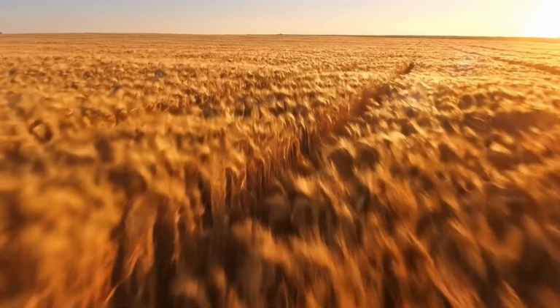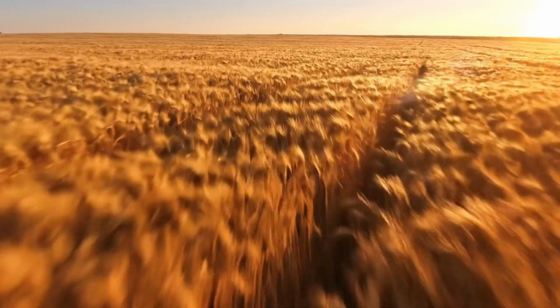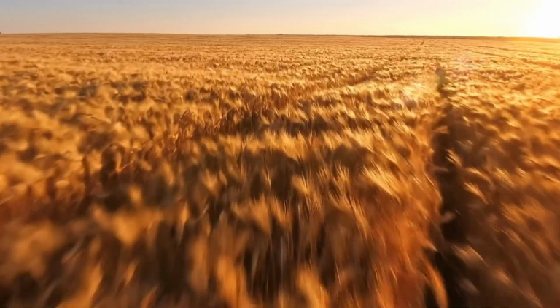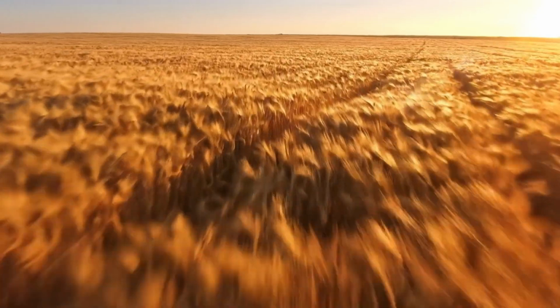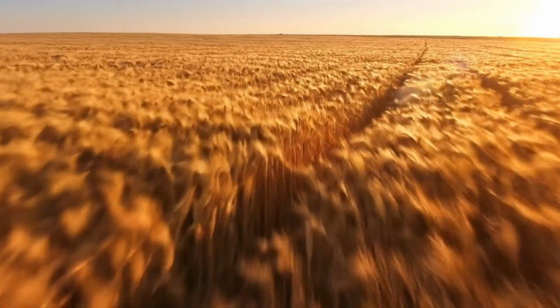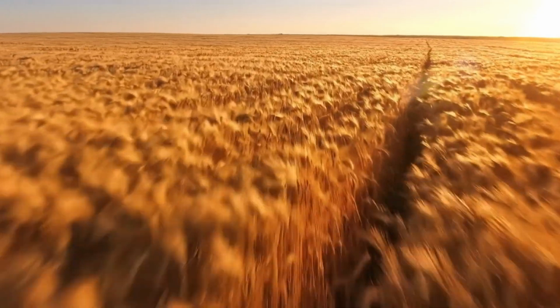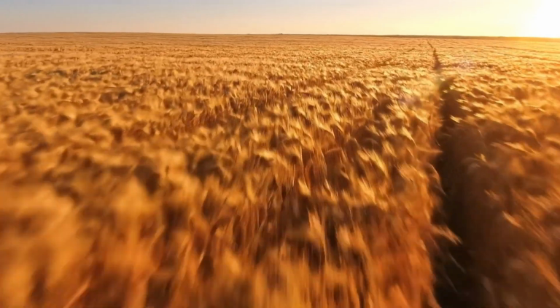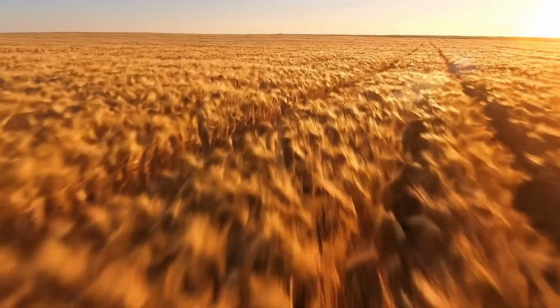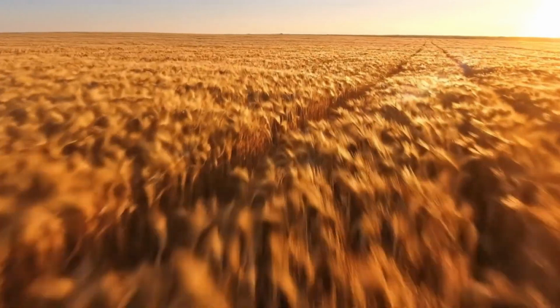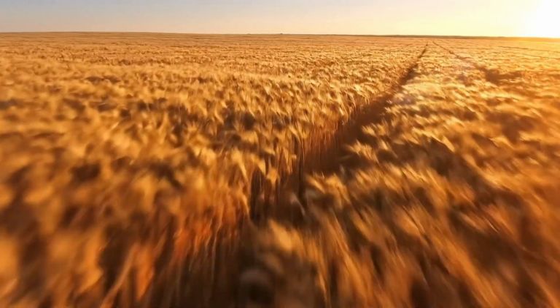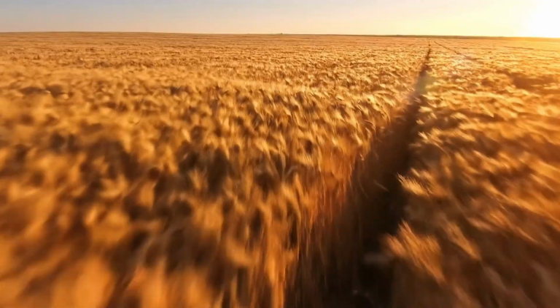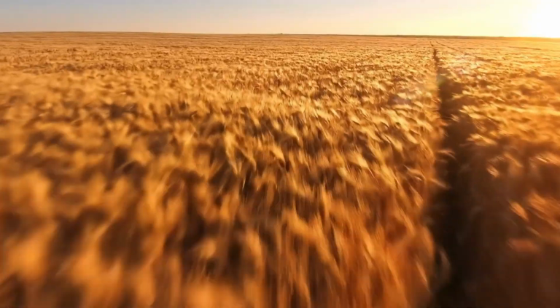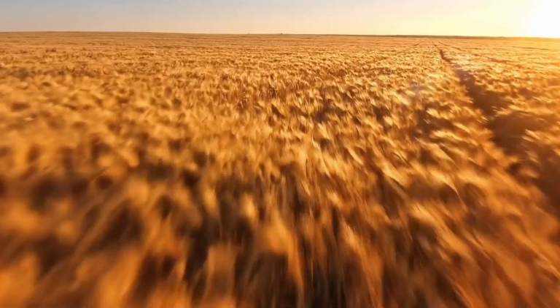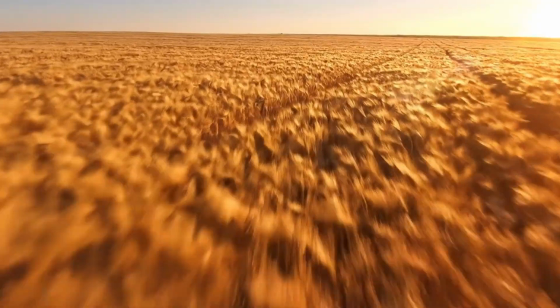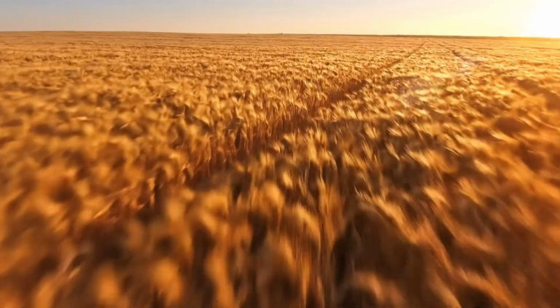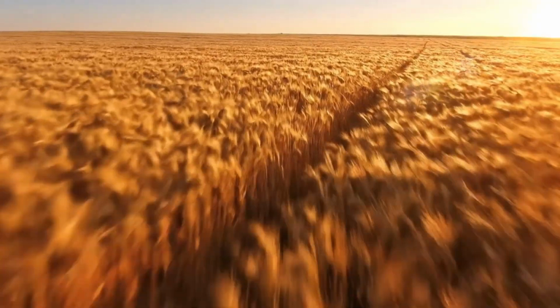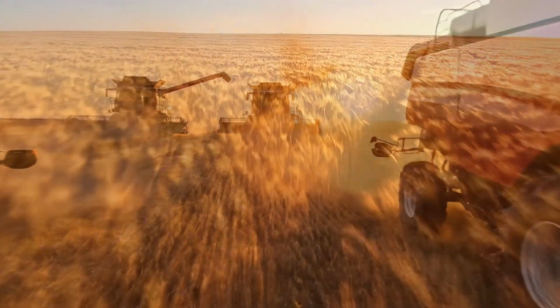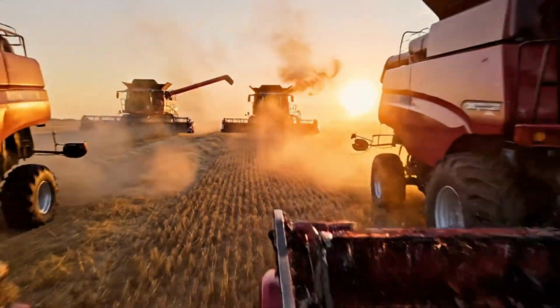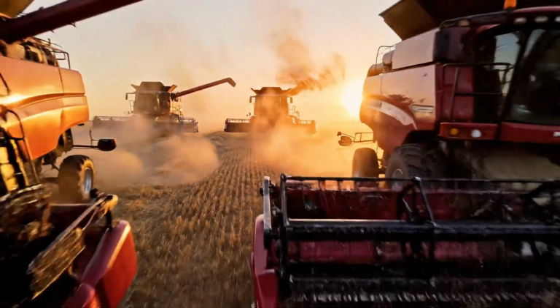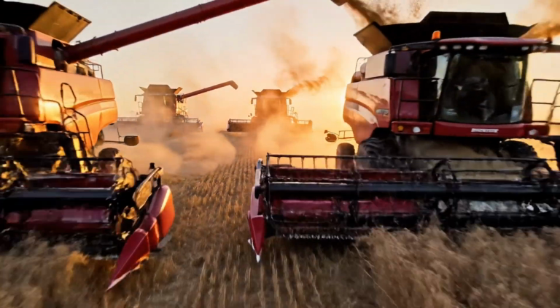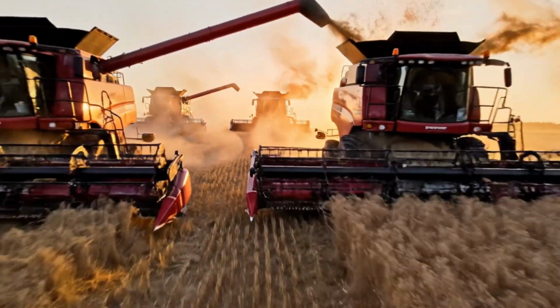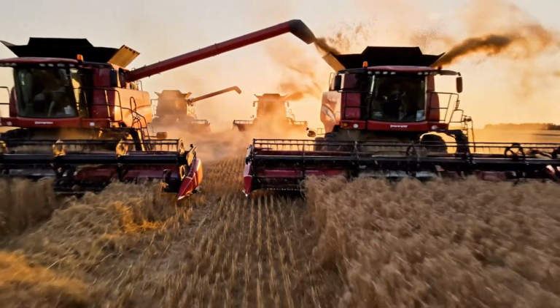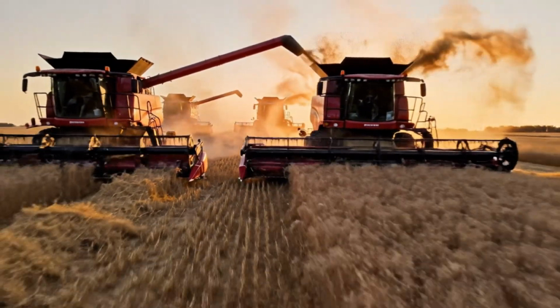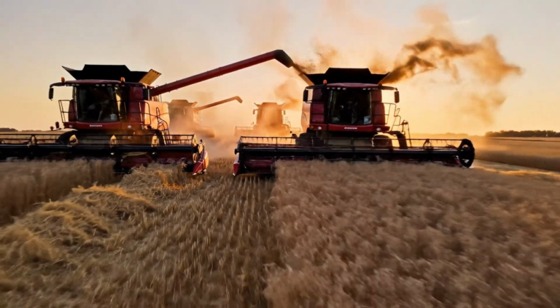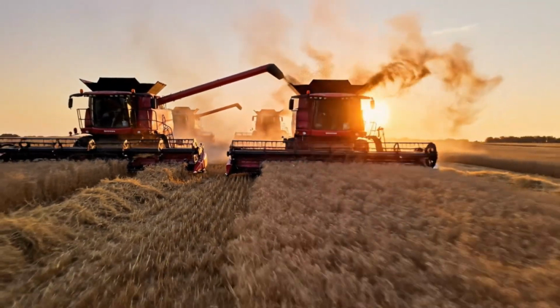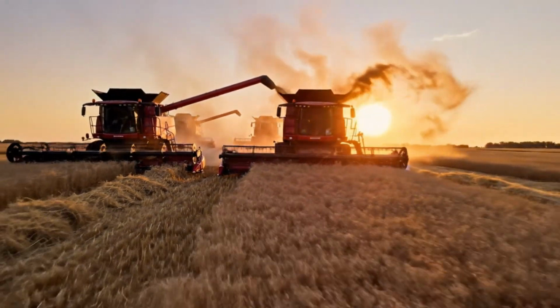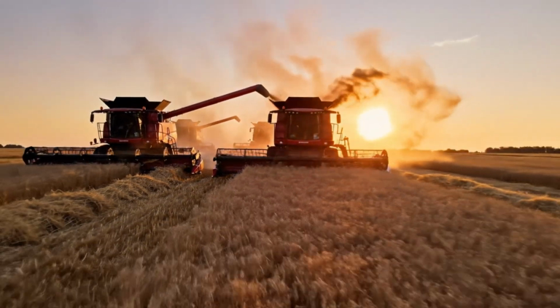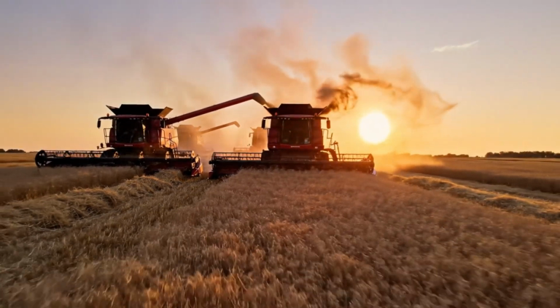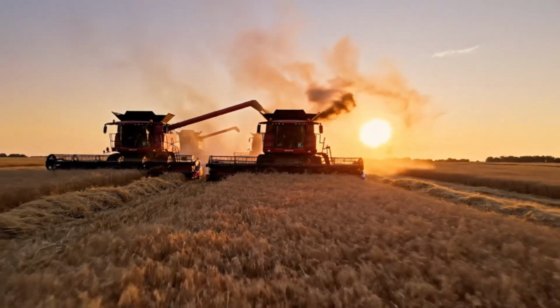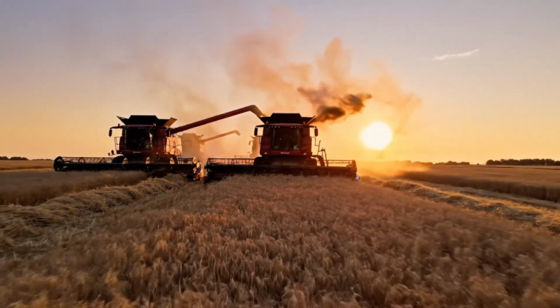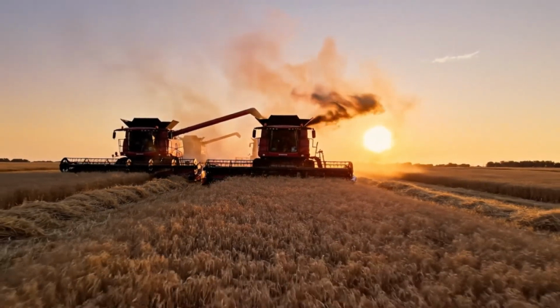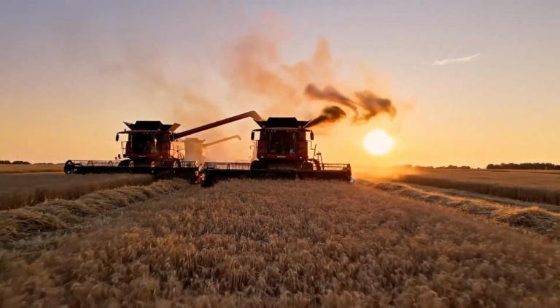Before the cup, there is the field — endless acres of hard red winter wheat. Harvest. We strip the kernel from the stalk, the raw energy of the sun captured.